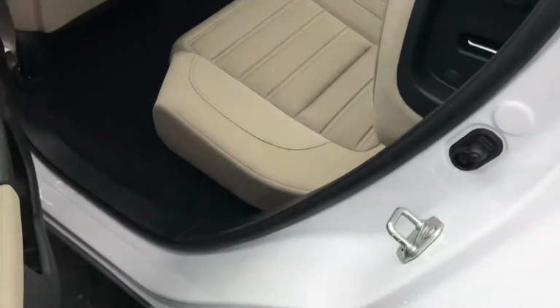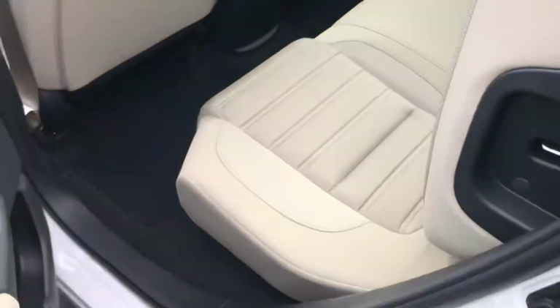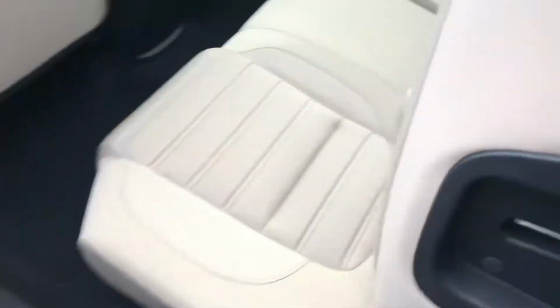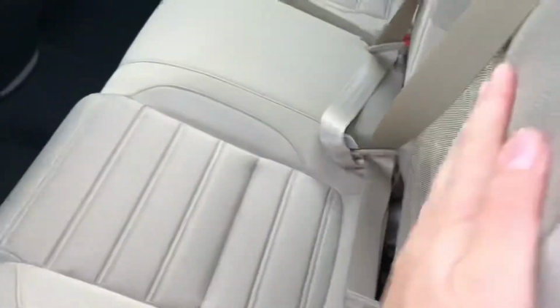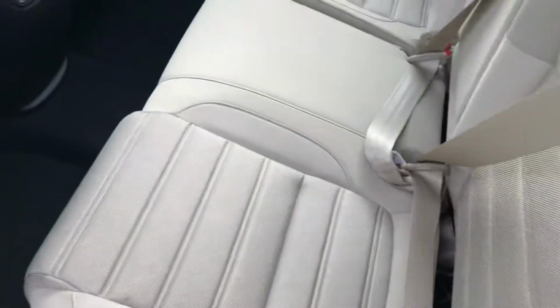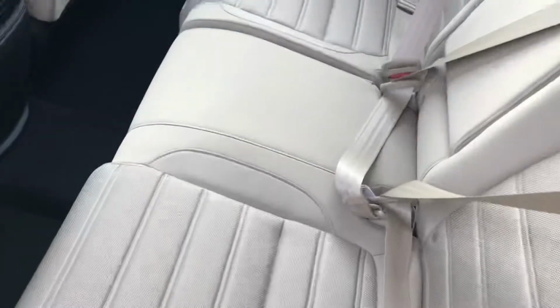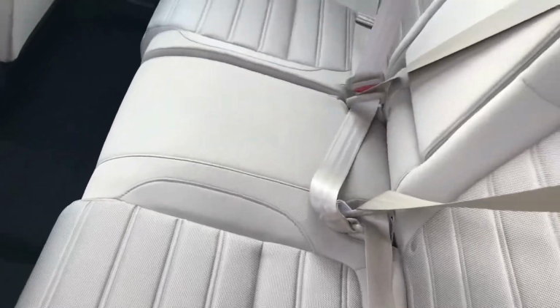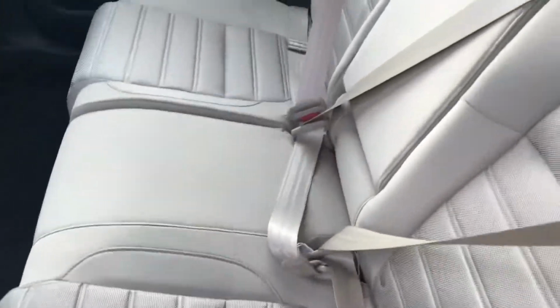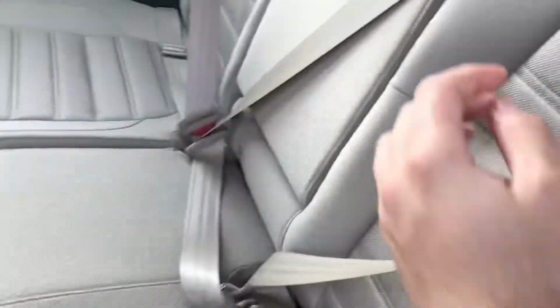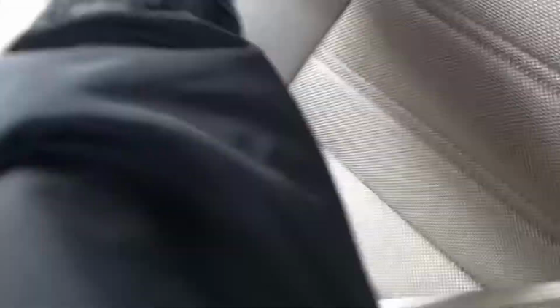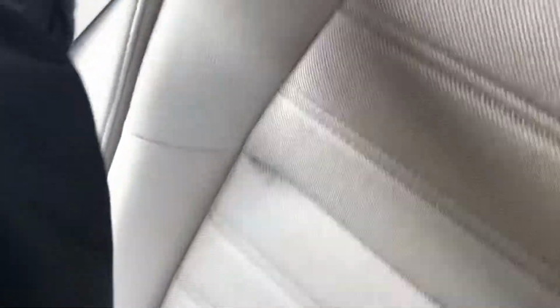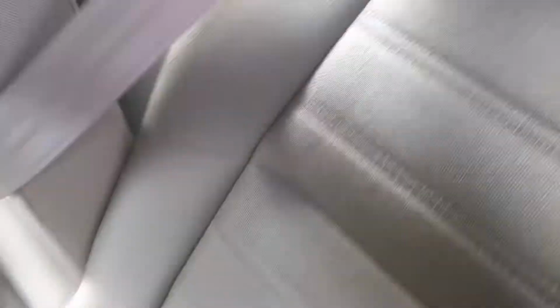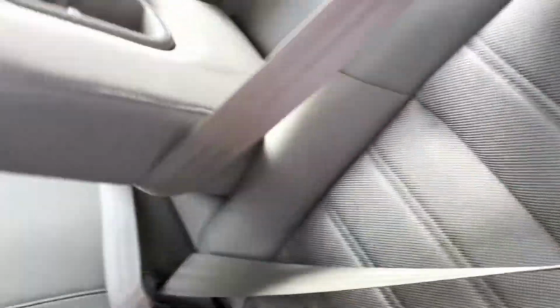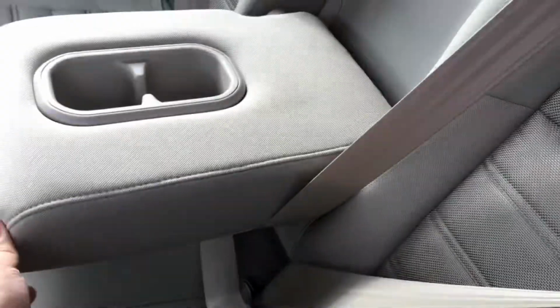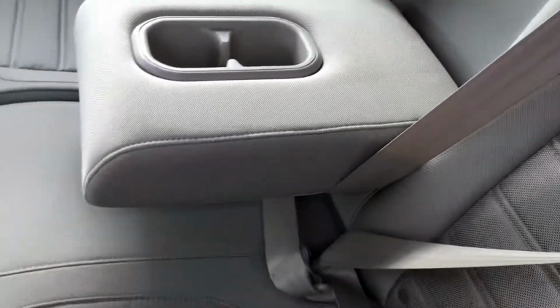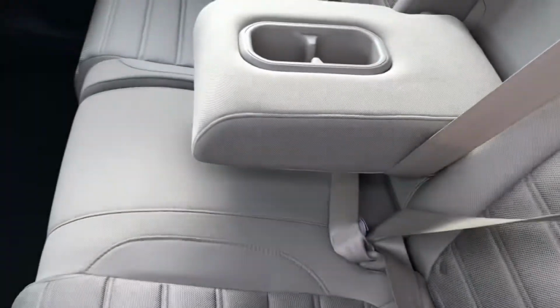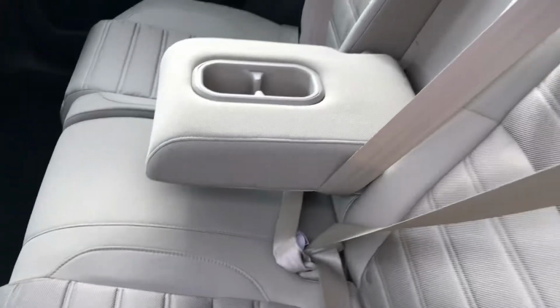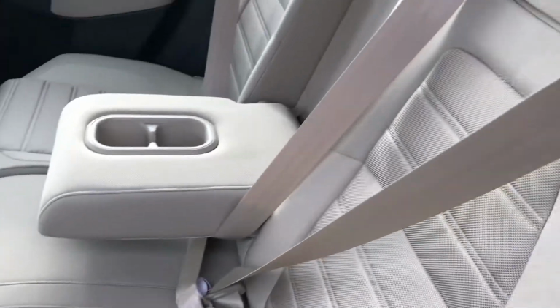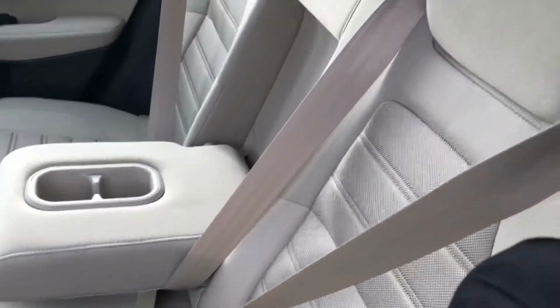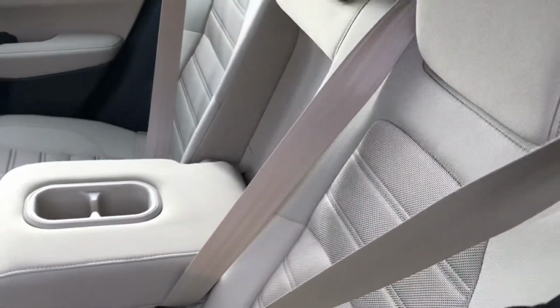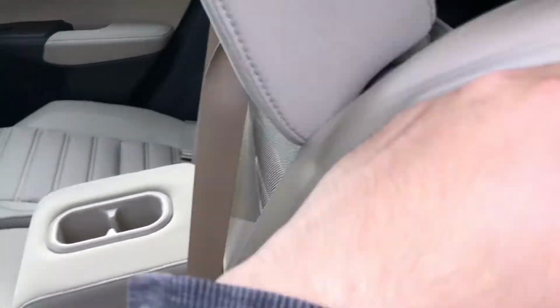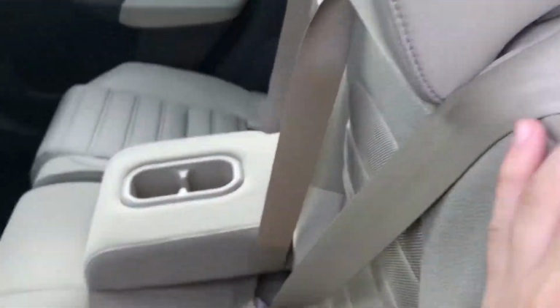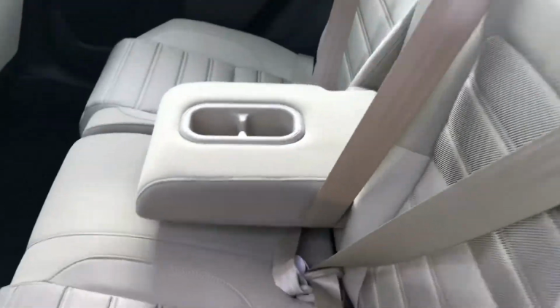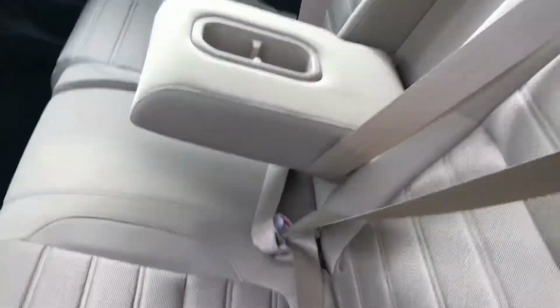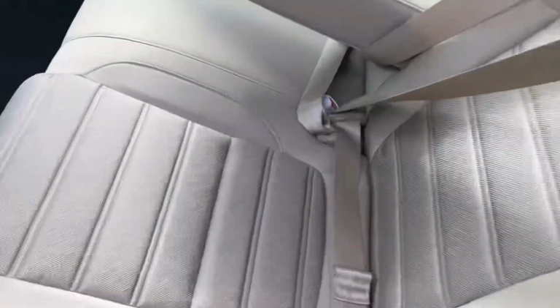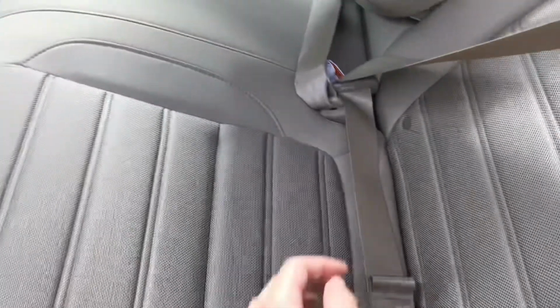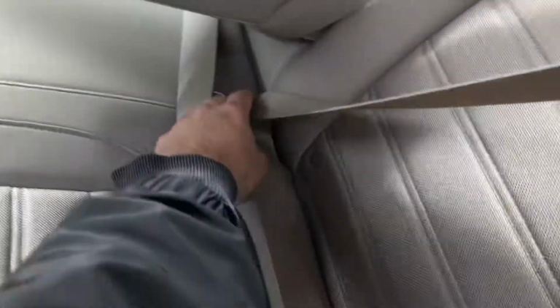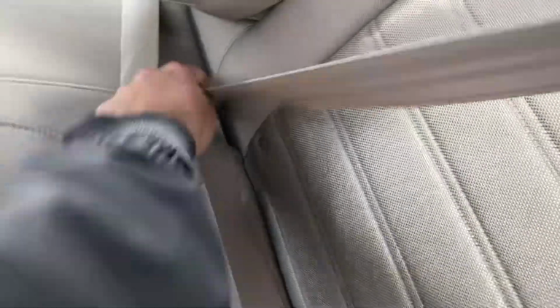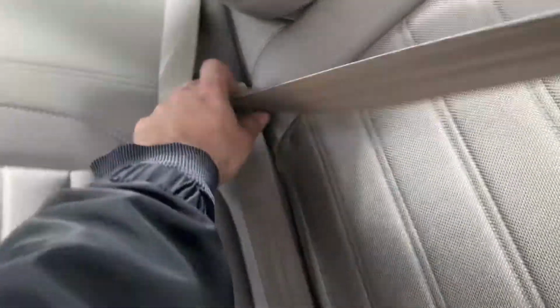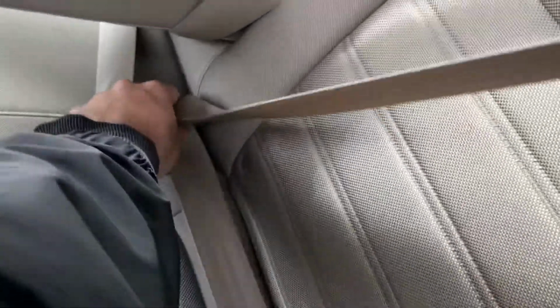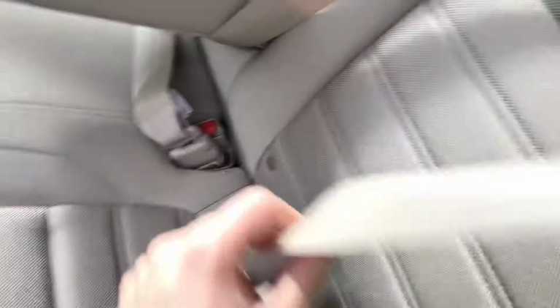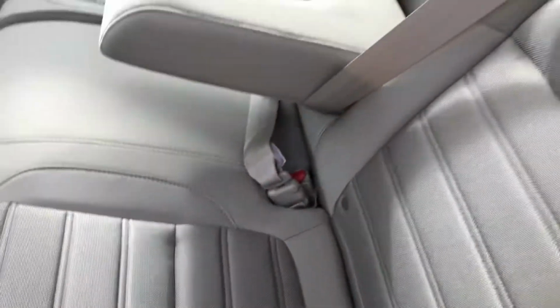In the back you've got plenty of space for three passengers, and a nice center arm console that folds down giving you two more cup holders. The nice thing about these seats is they can all fold down, so if you want some extra room you can fold them down really conveniently just by pulling that little tab.